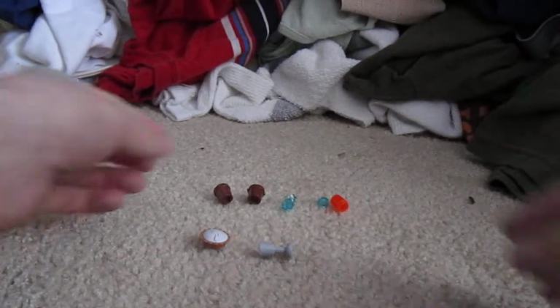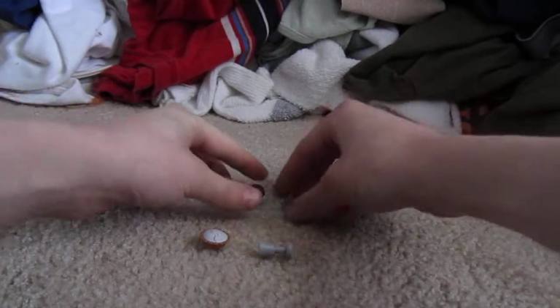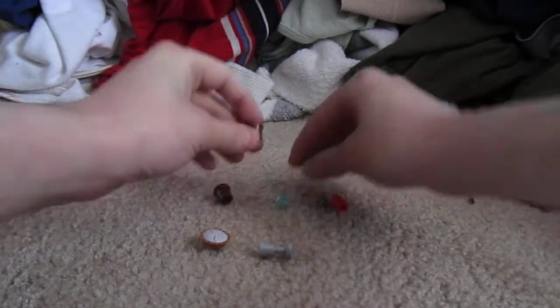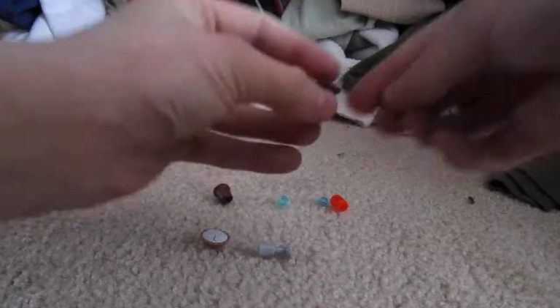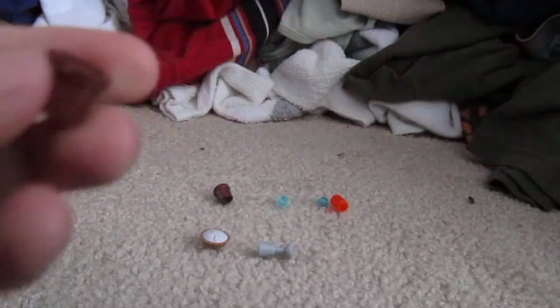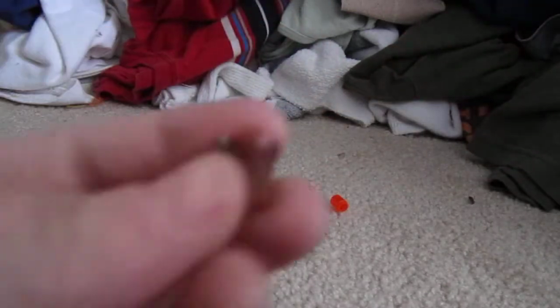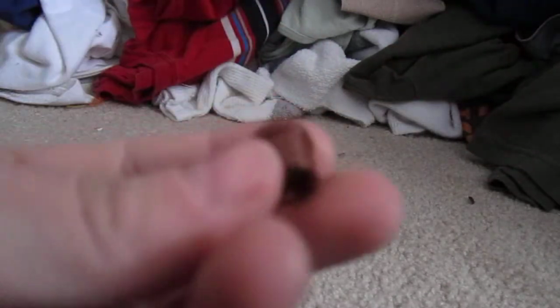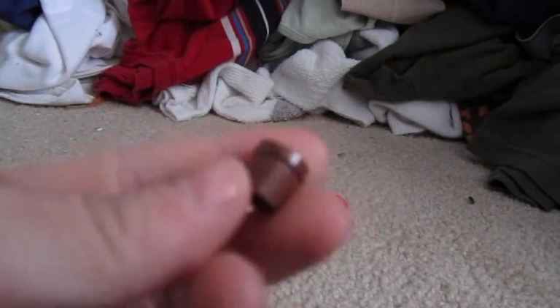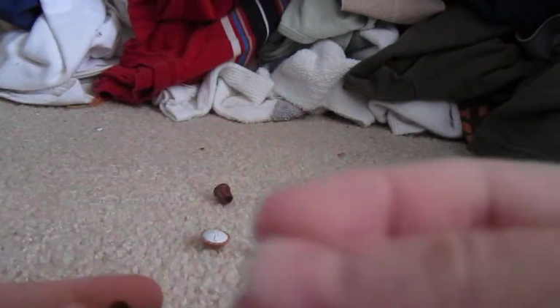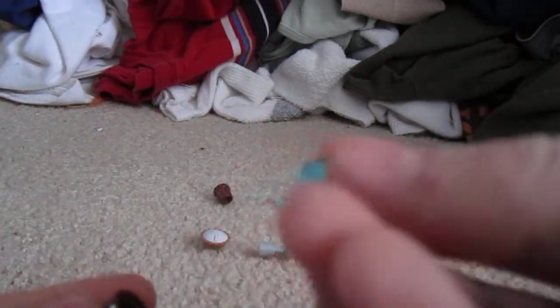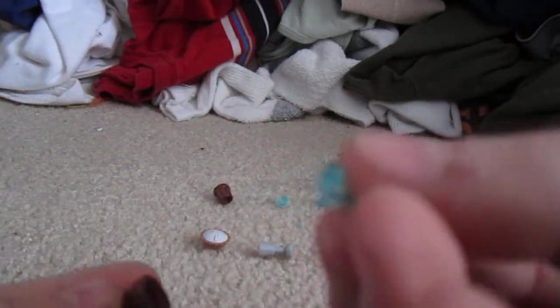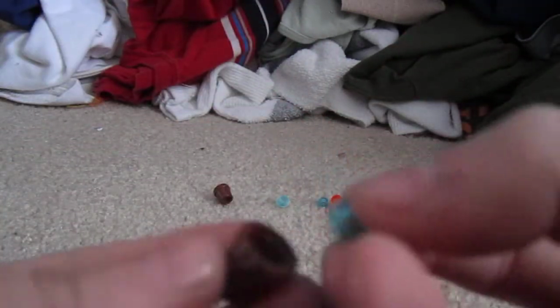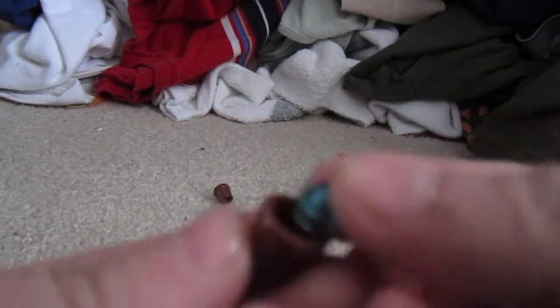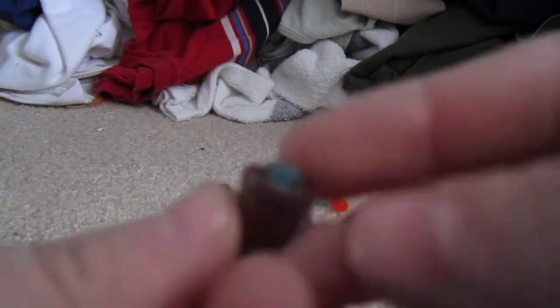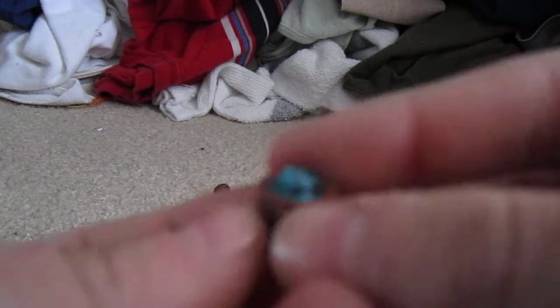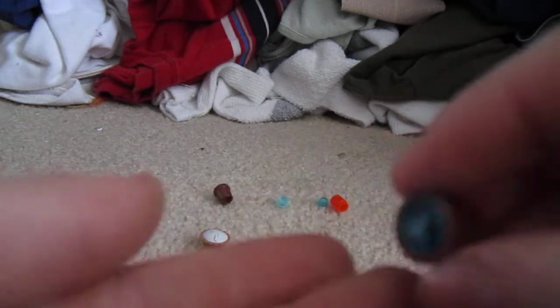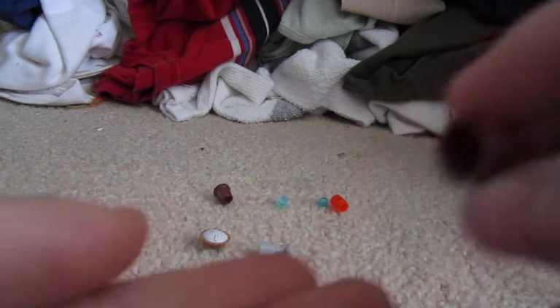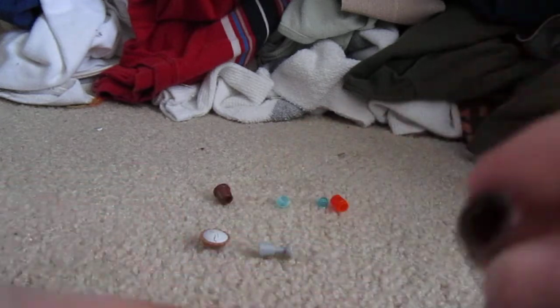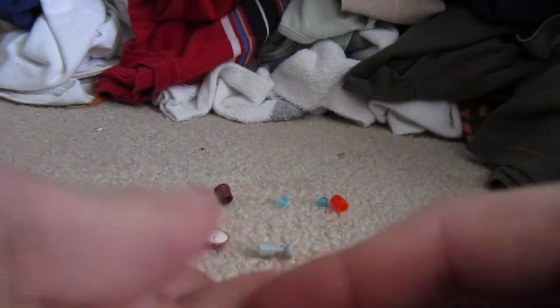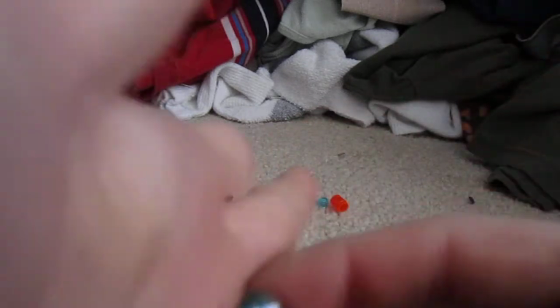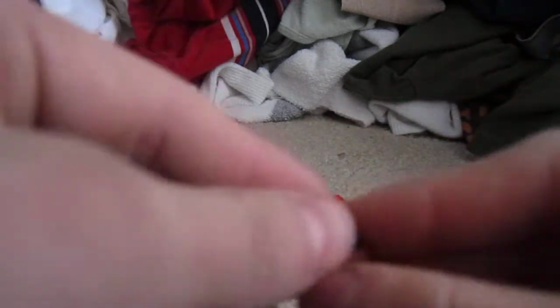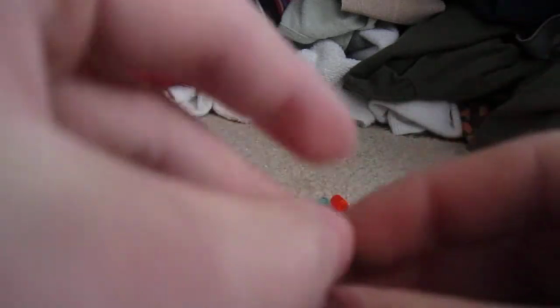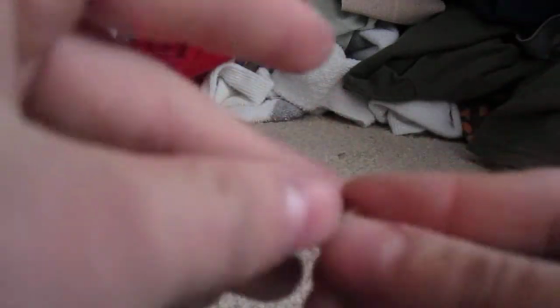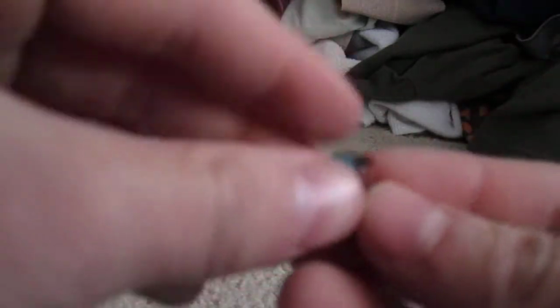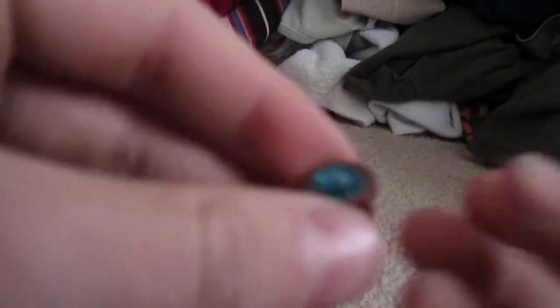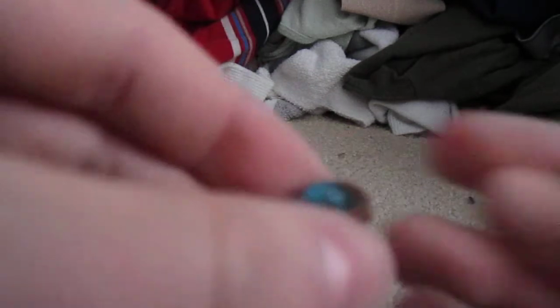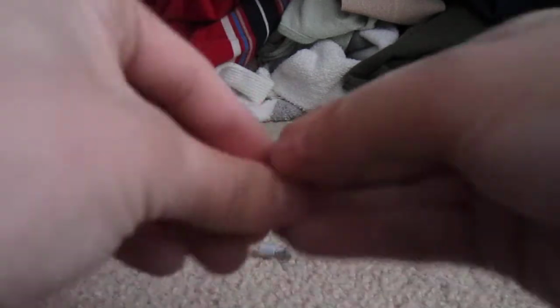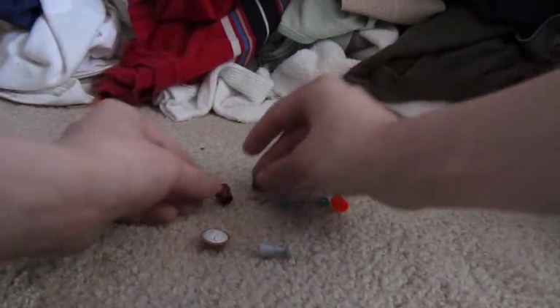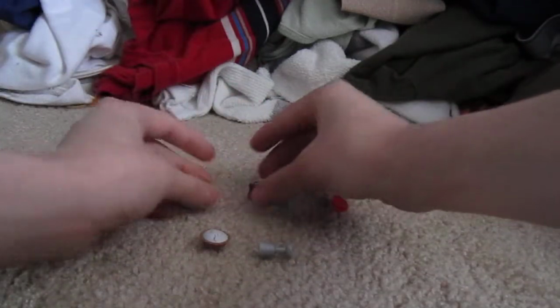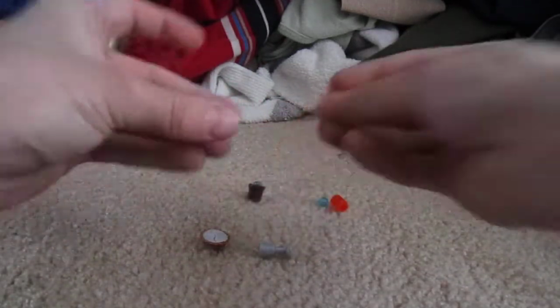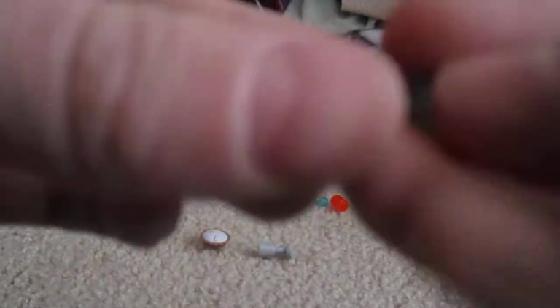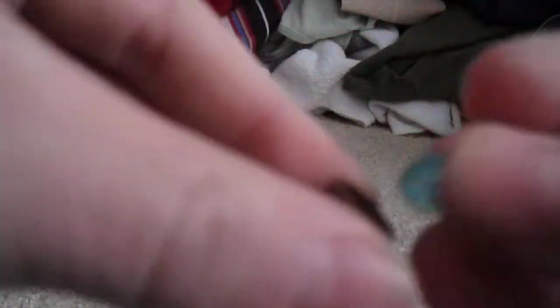First, you'll need 2 pots and 2 studs. The studs go in but it just falls right out. Now you put it in both cups.